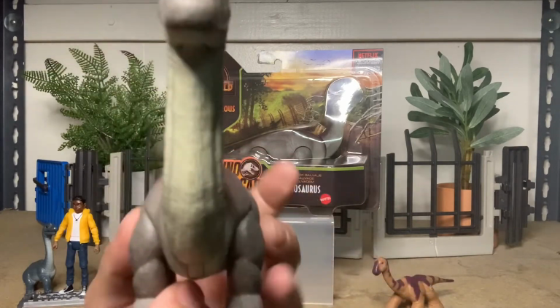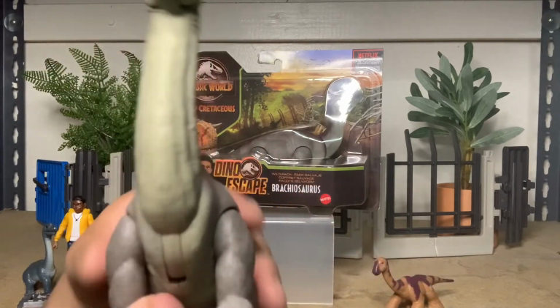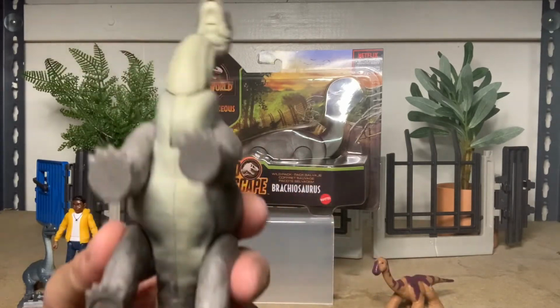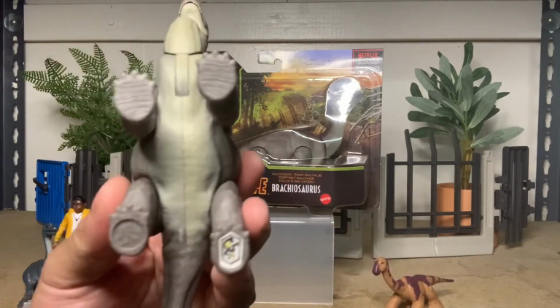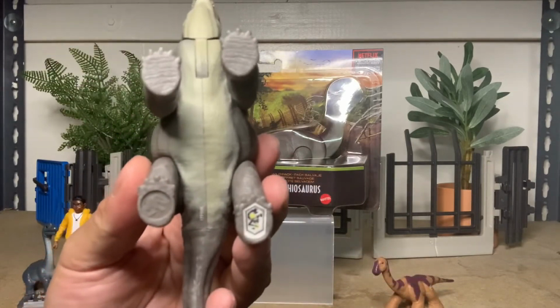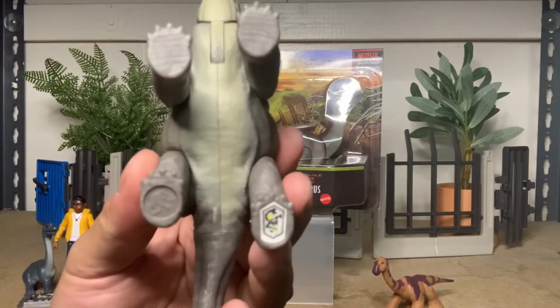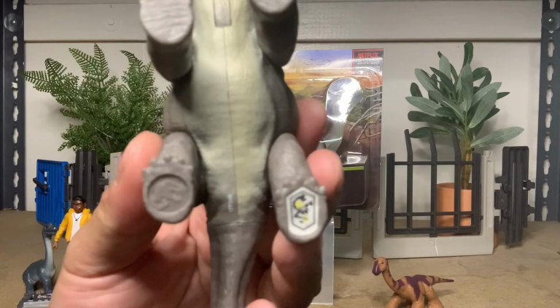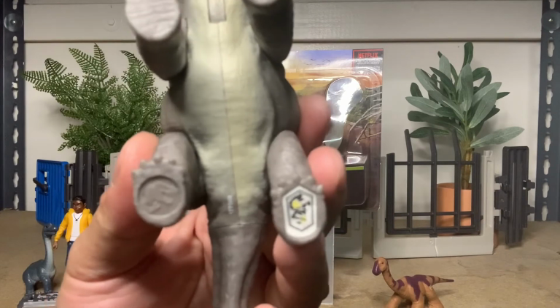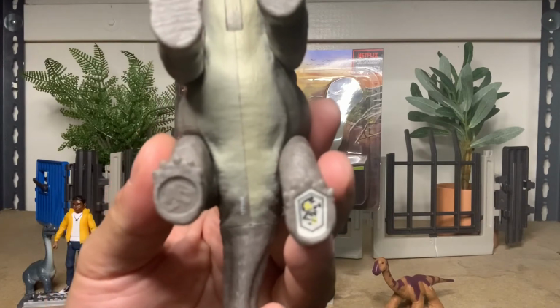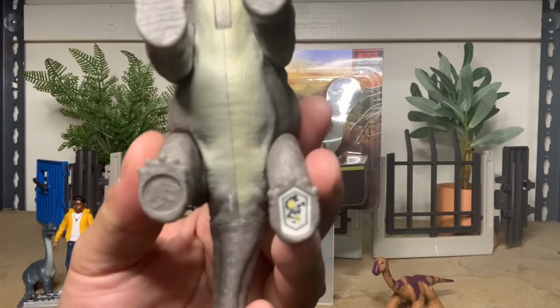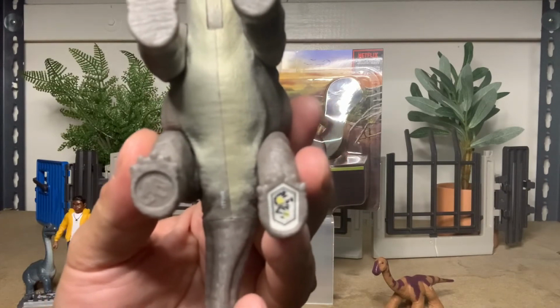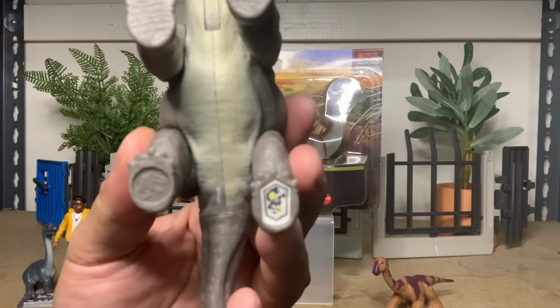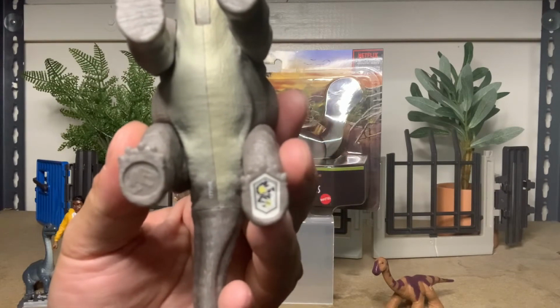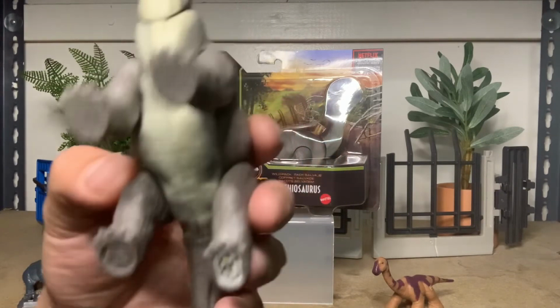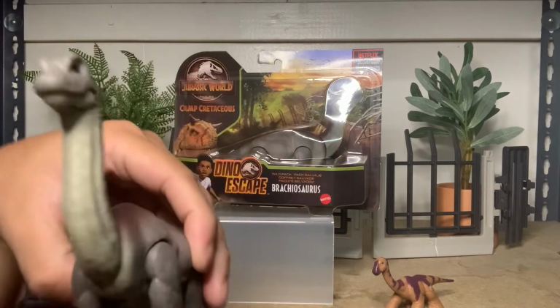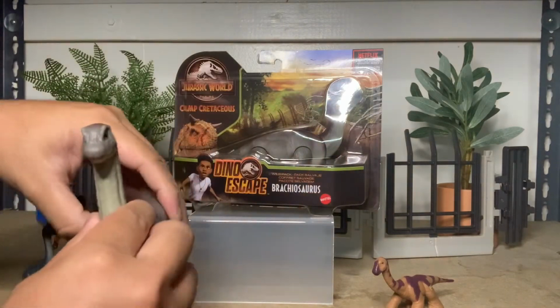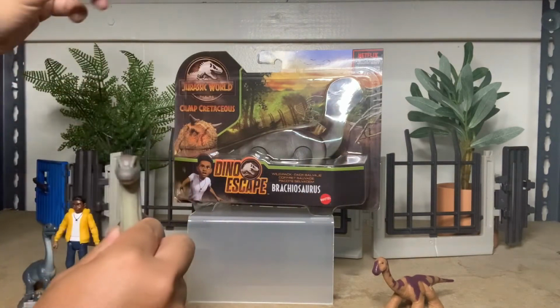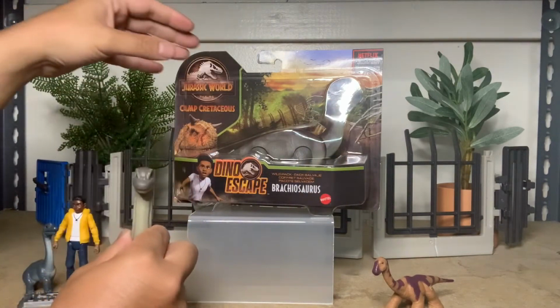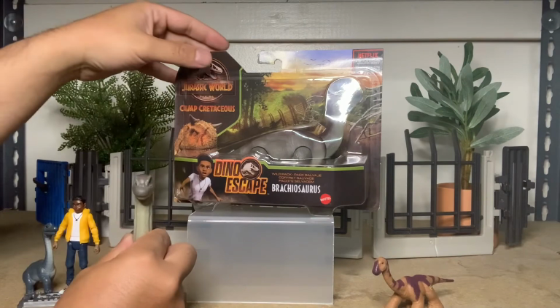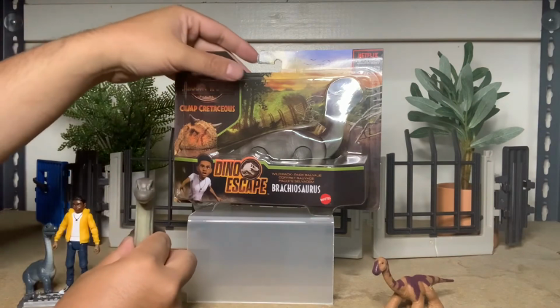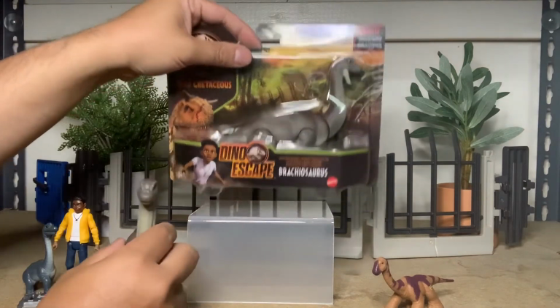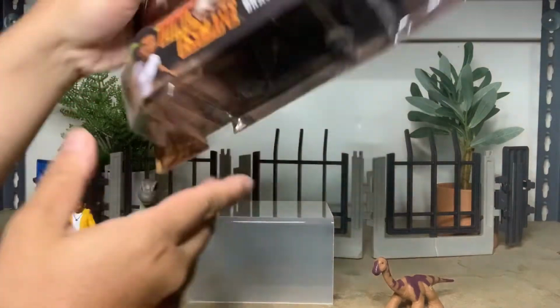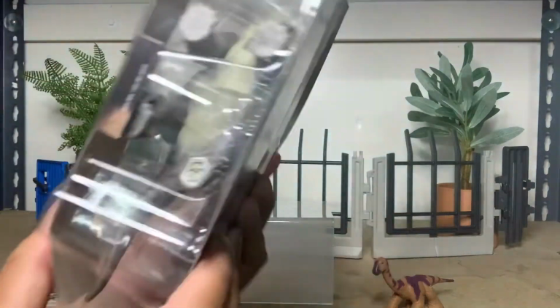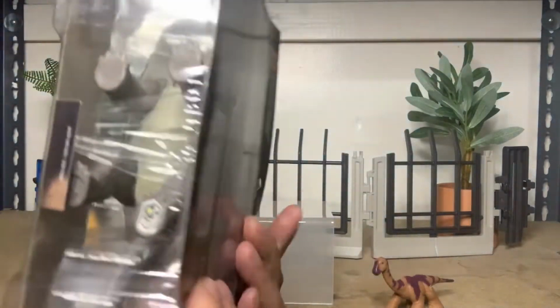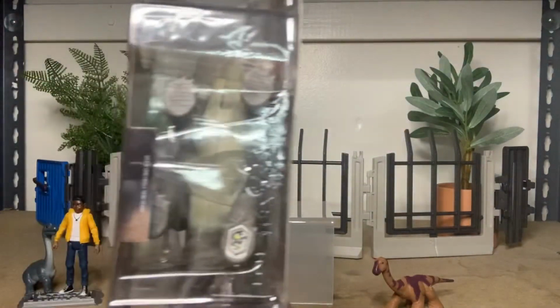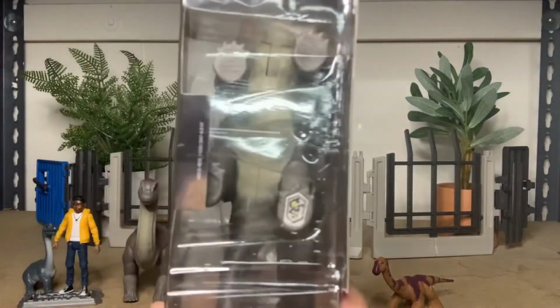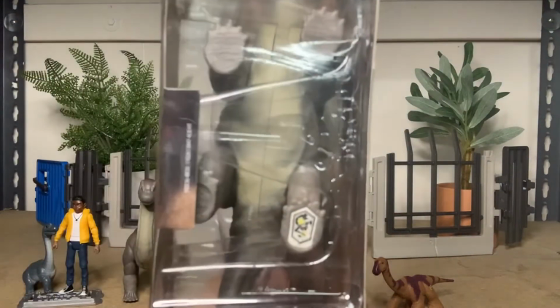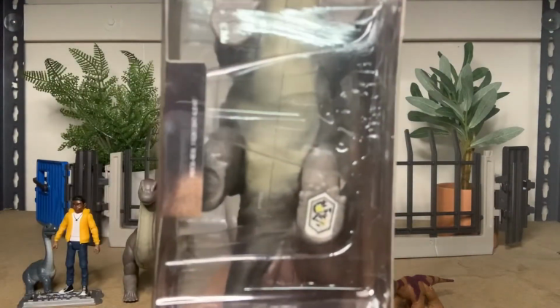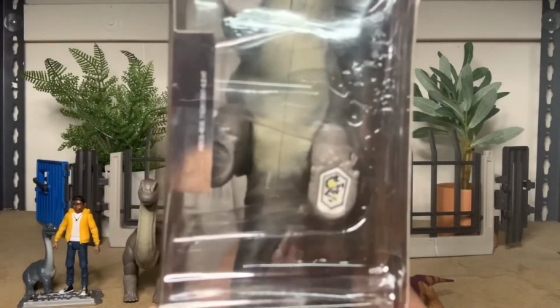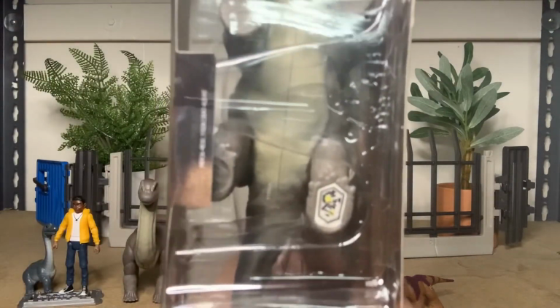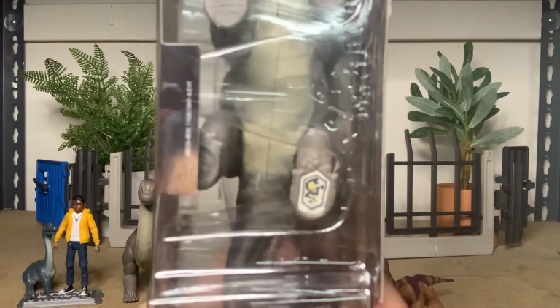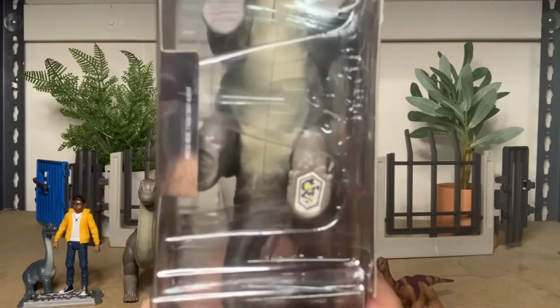Here's the QR code. All the new WoW packs — all of the codes you can just scan right out of the box. It's pretty cool.